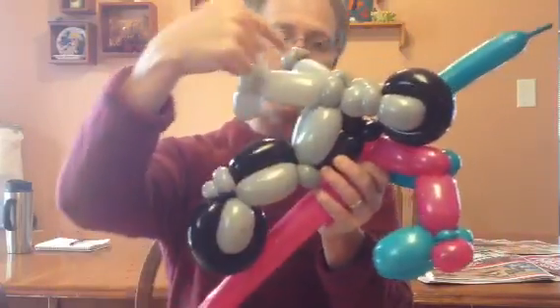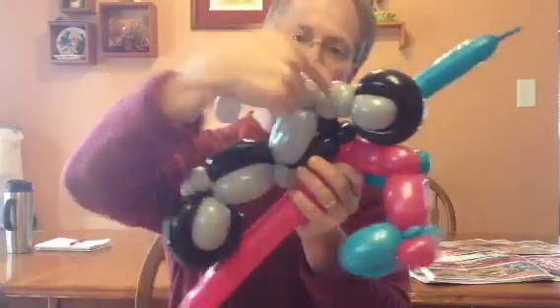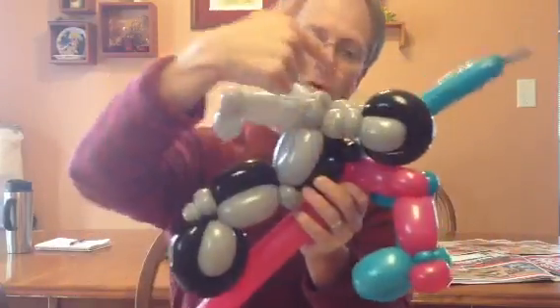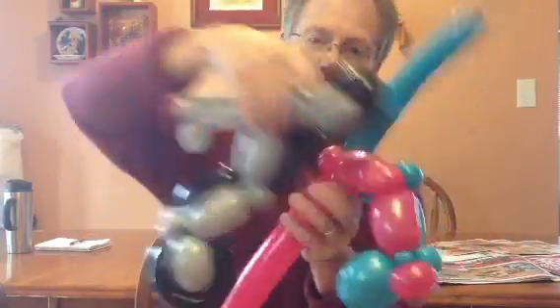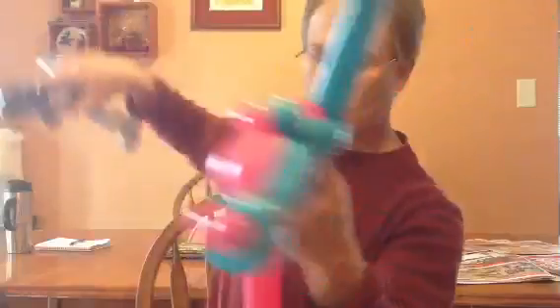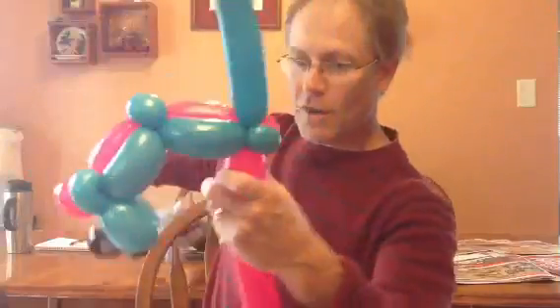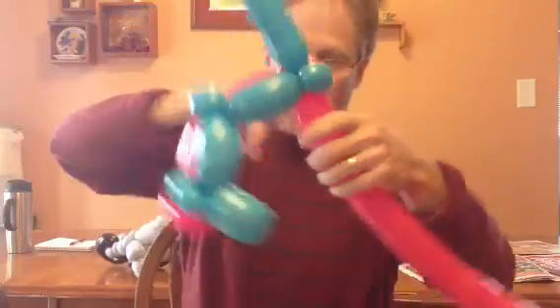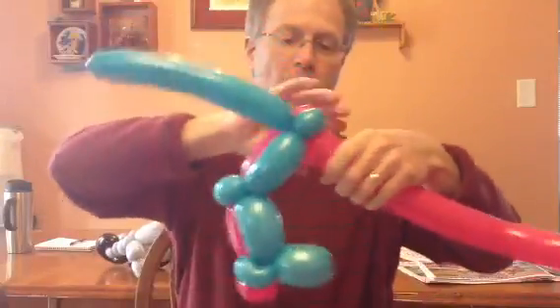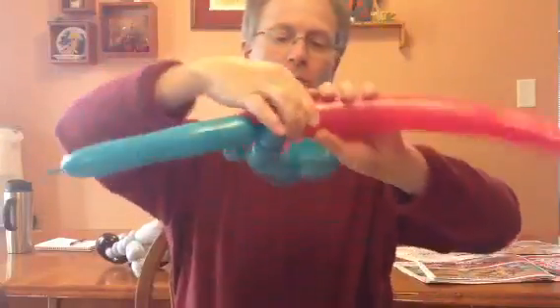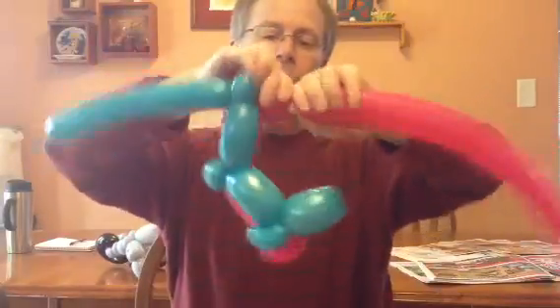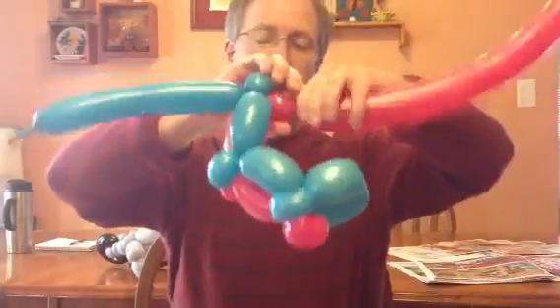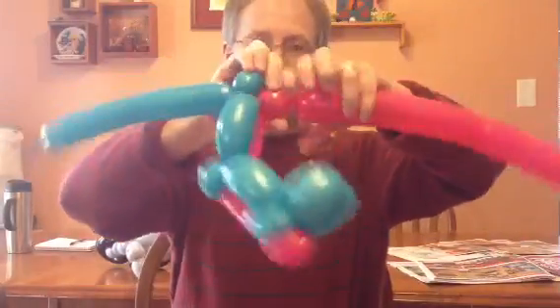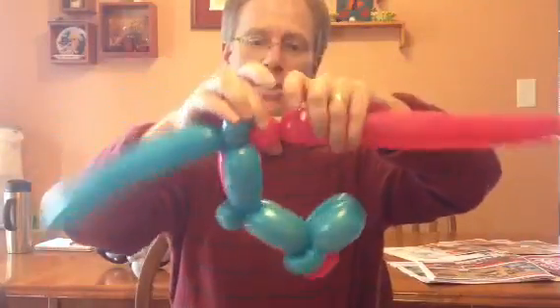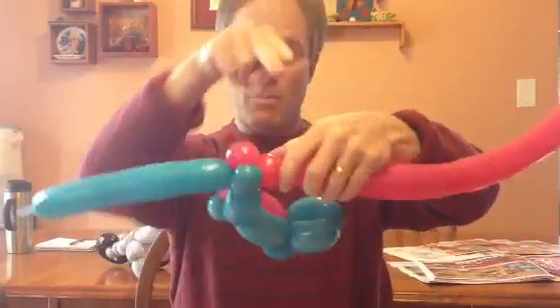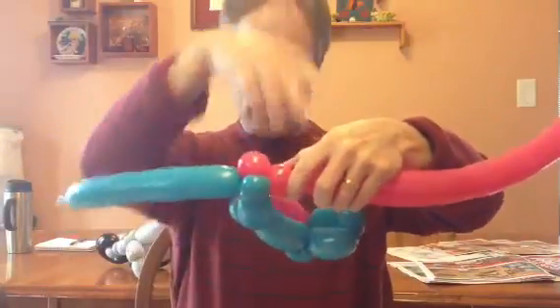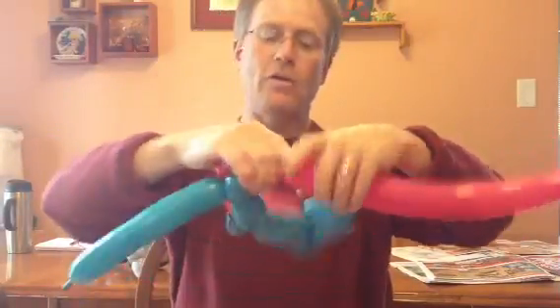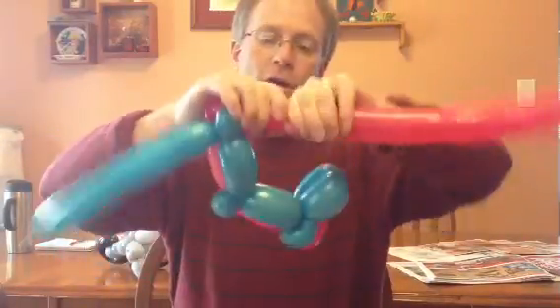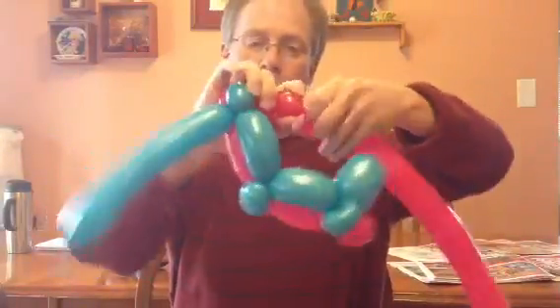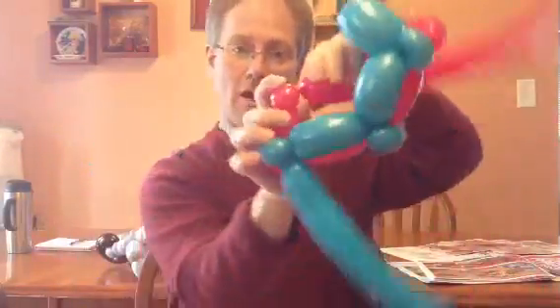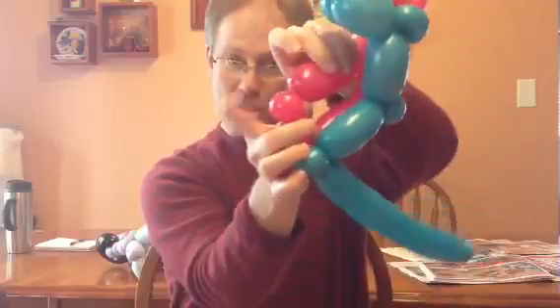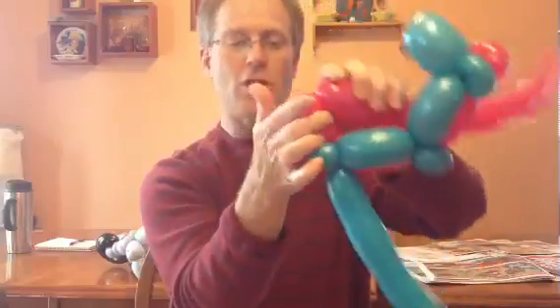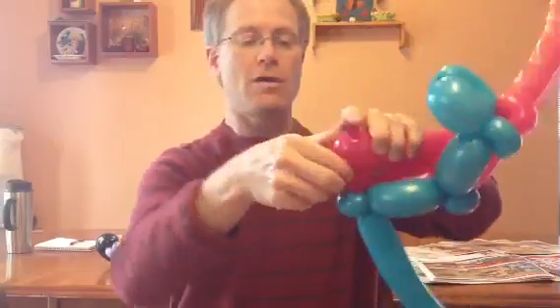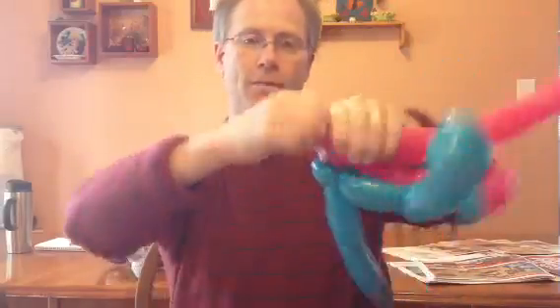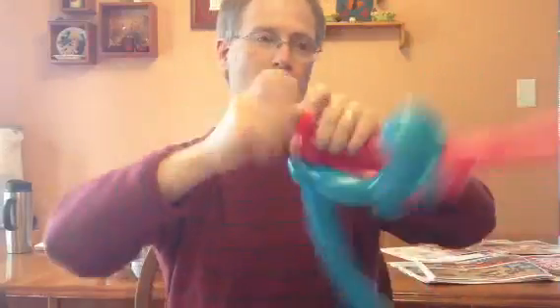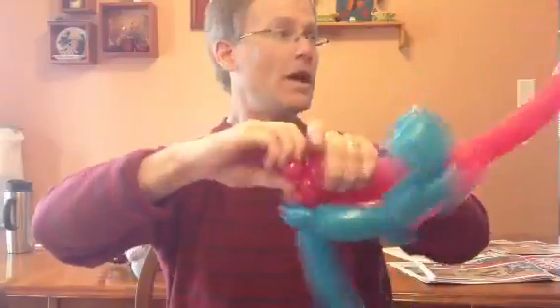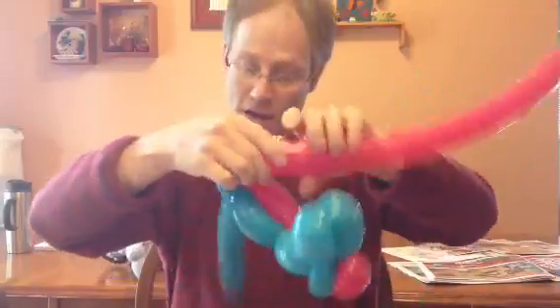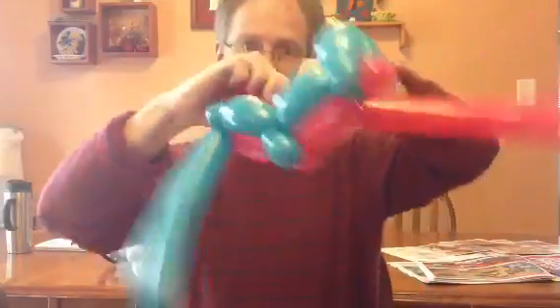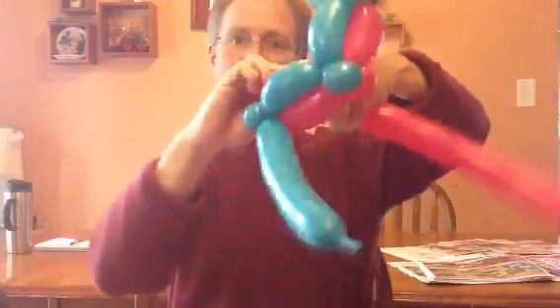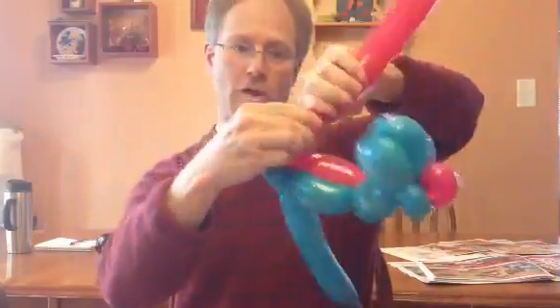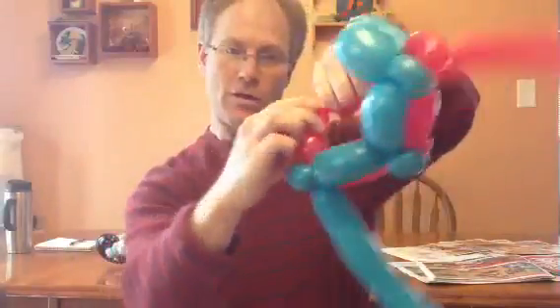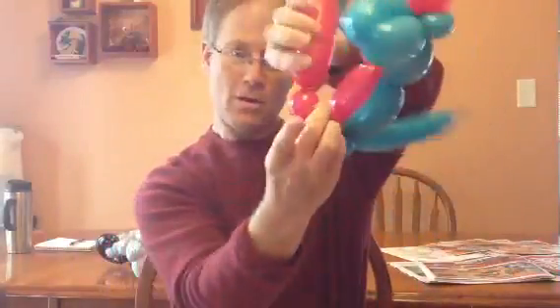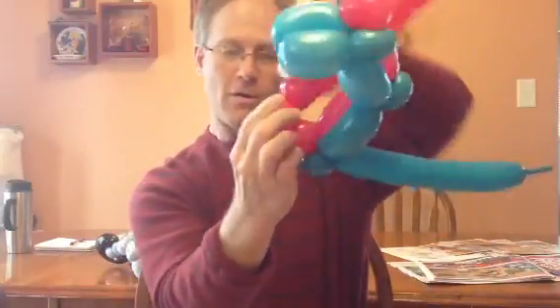Now we're going to go down the forks with the red color balloon. It's usually best about two fingers, then a pinch twist, then another pinch twist. There.